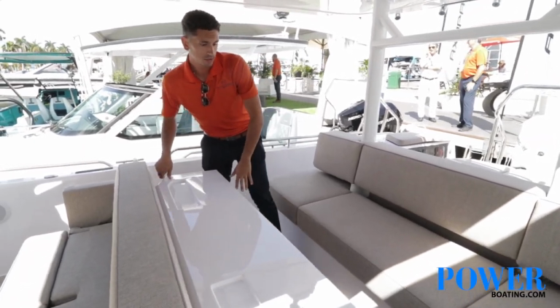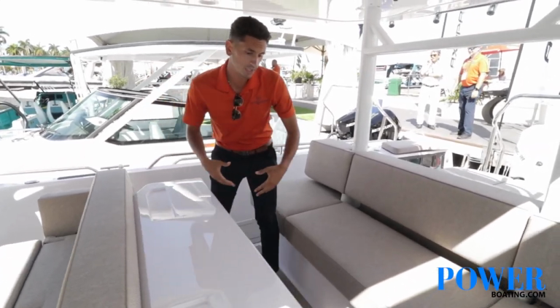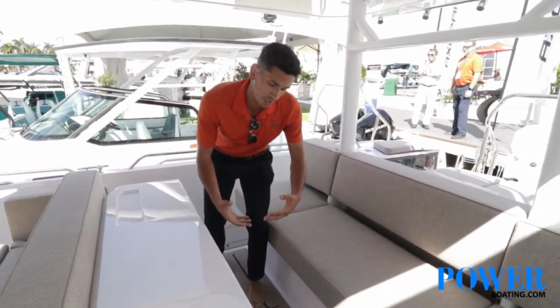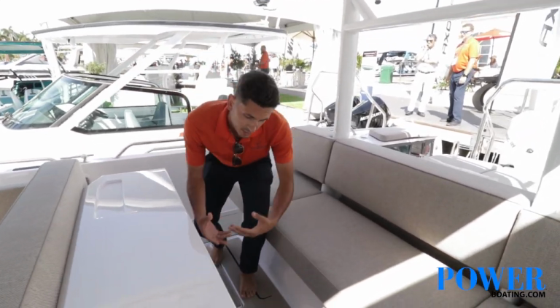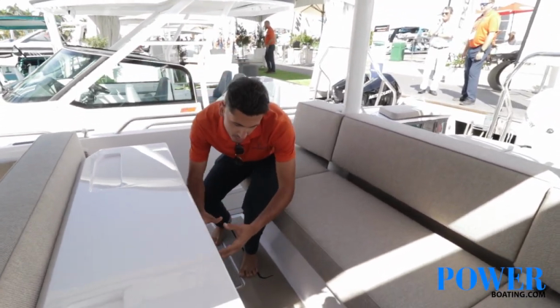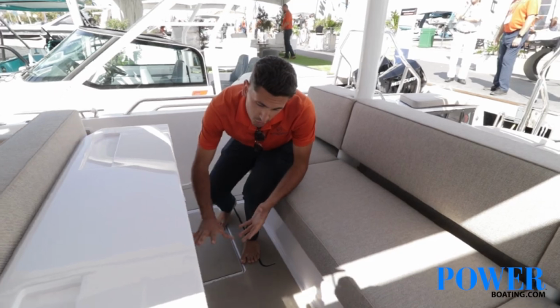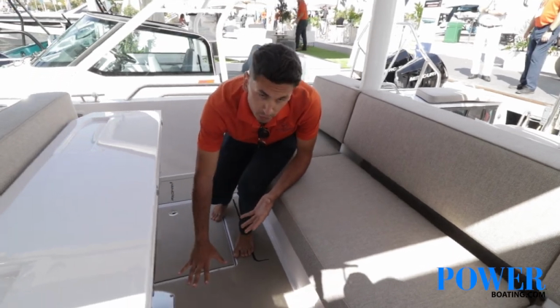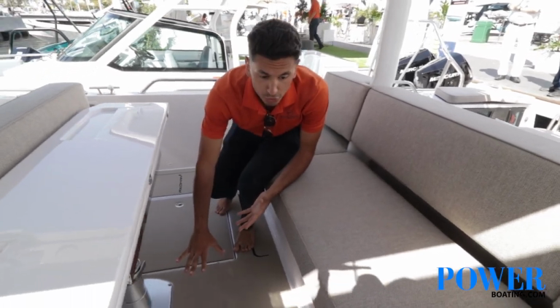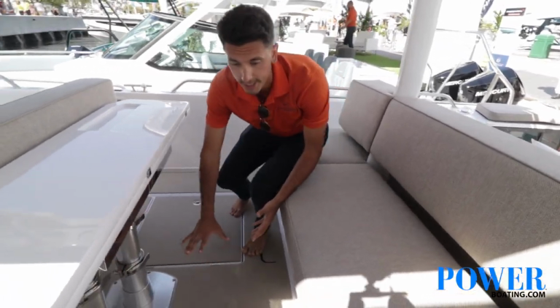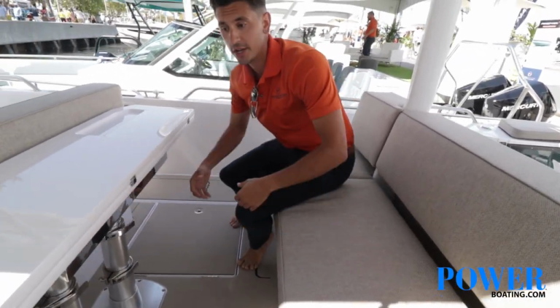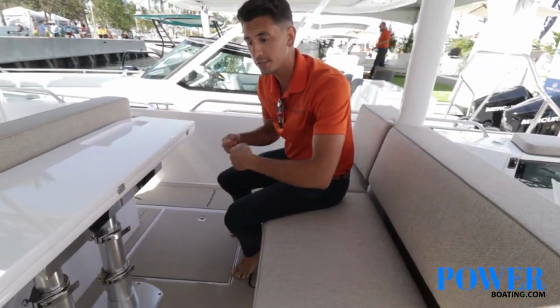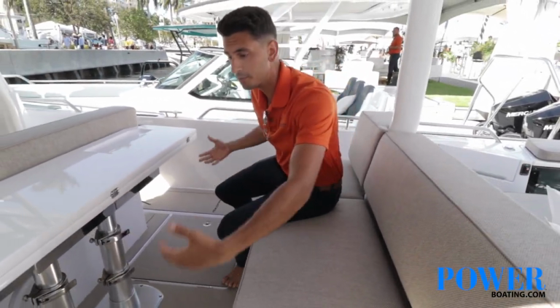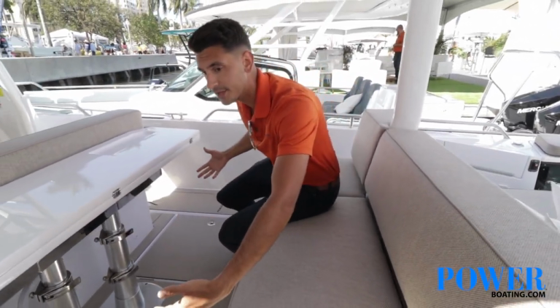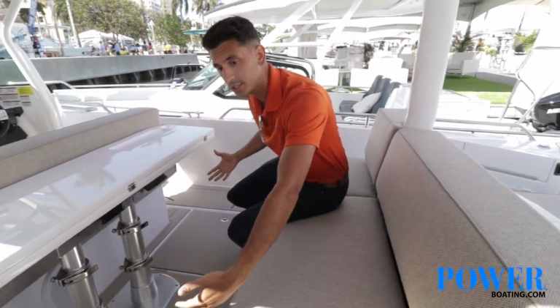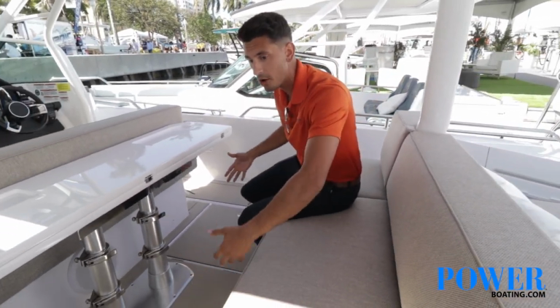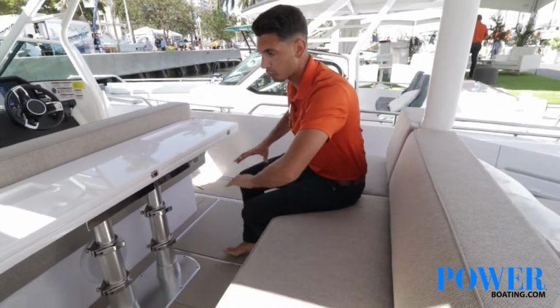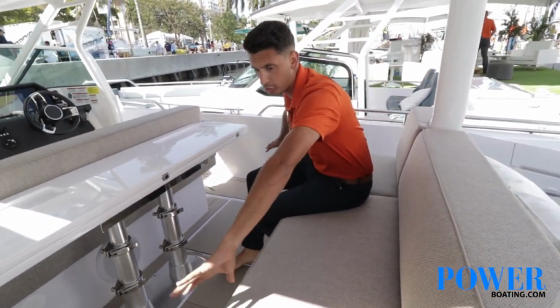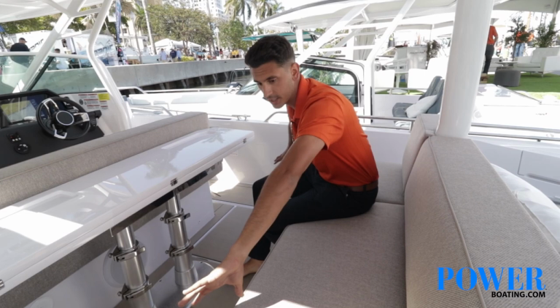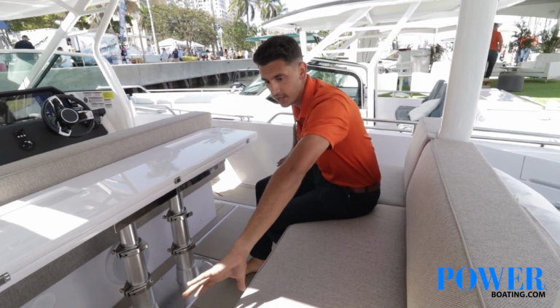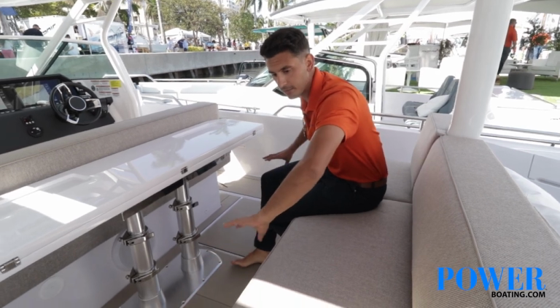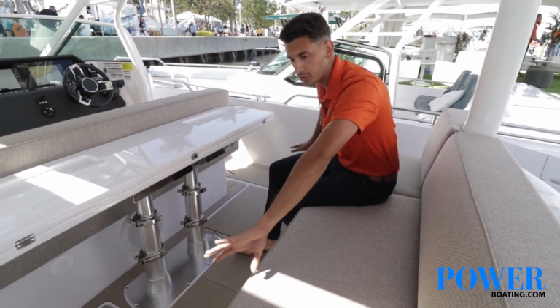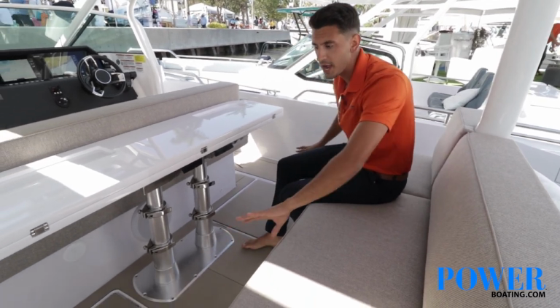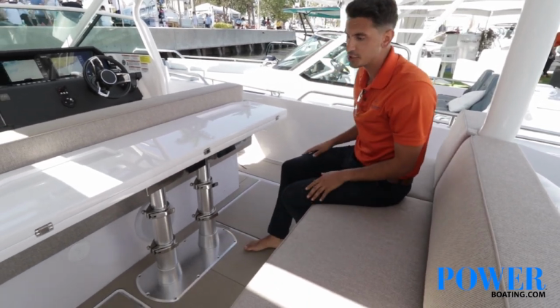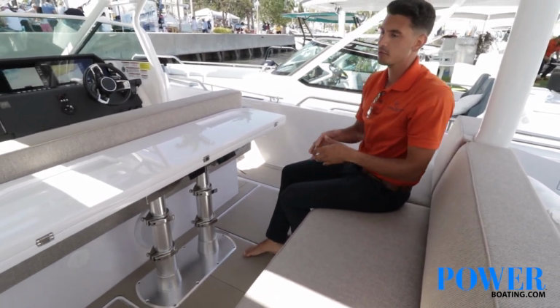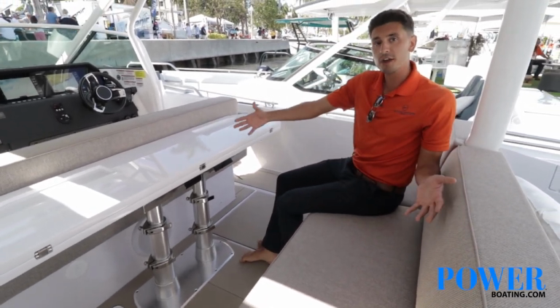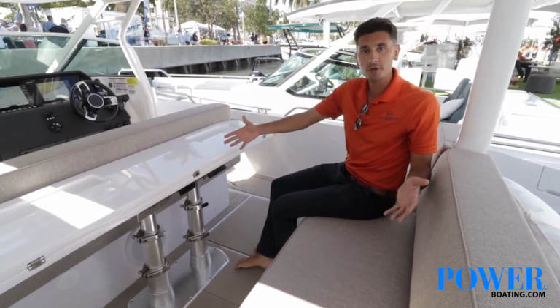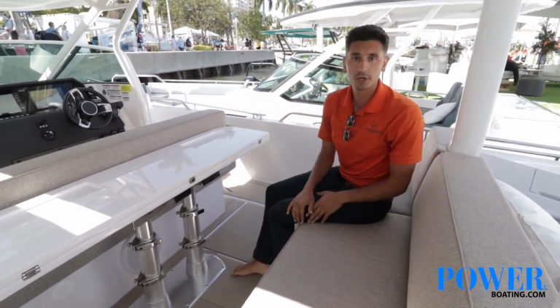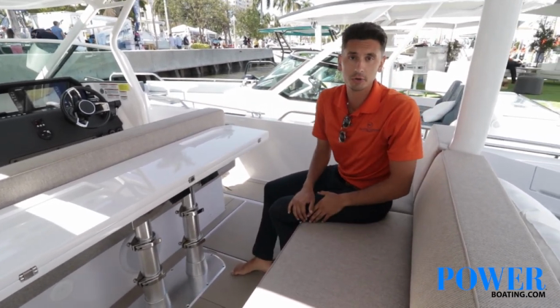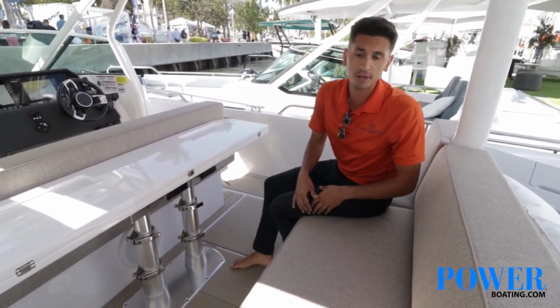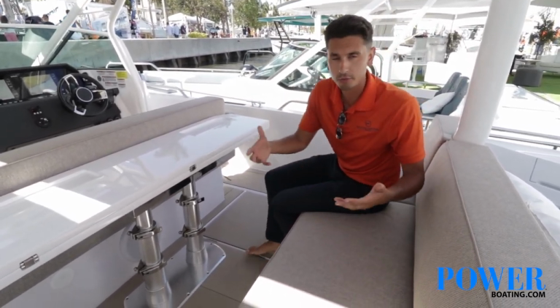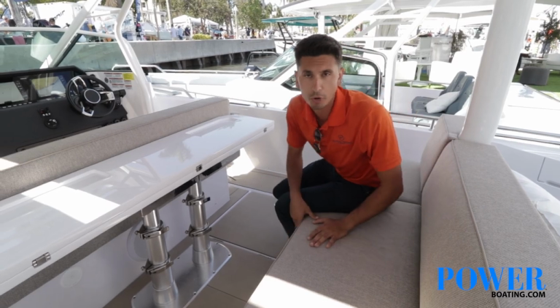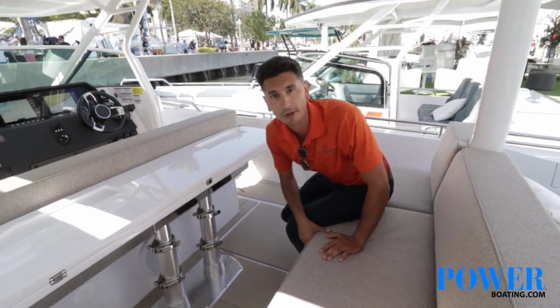Just to give you an idea, this table does fully retract down, and there is a sun pad that lays out right across the back bench here, which is great for lounging. It turns it into an area that you can really sprawl out onto.